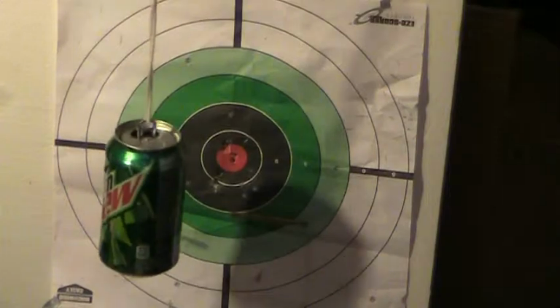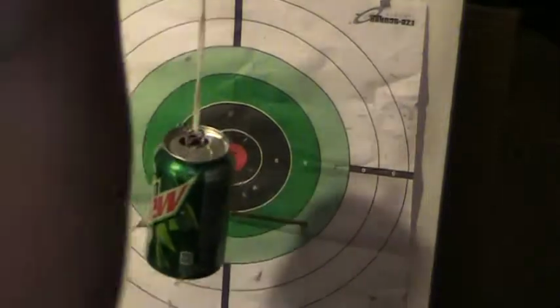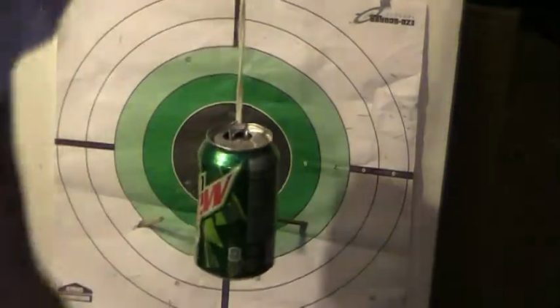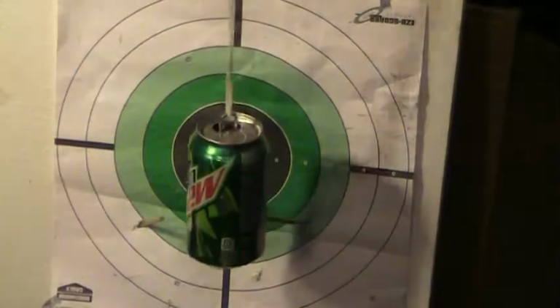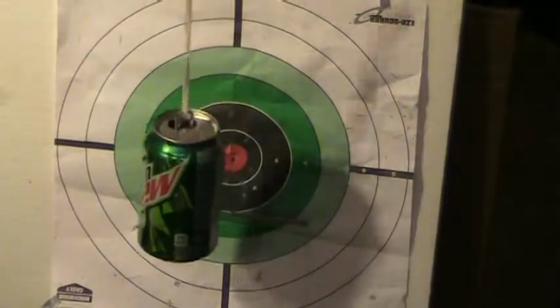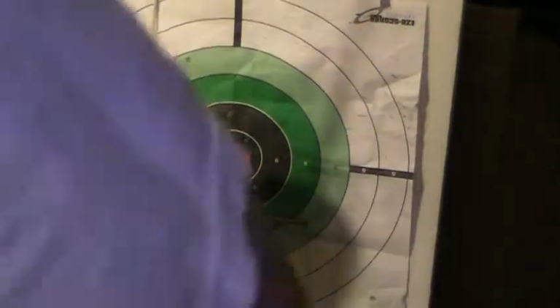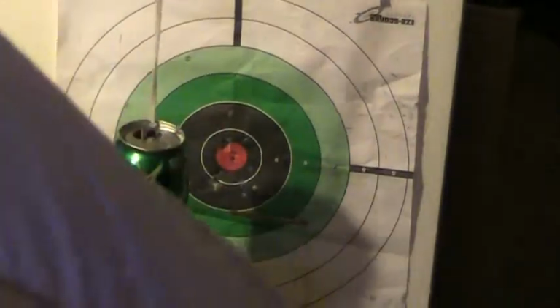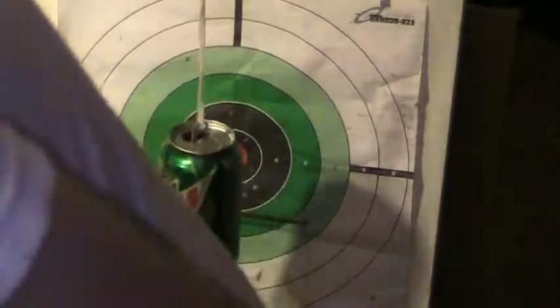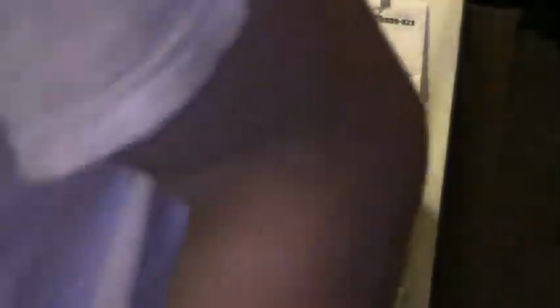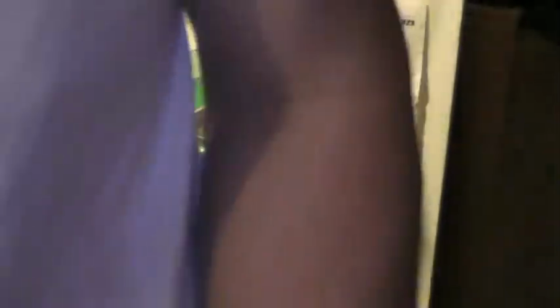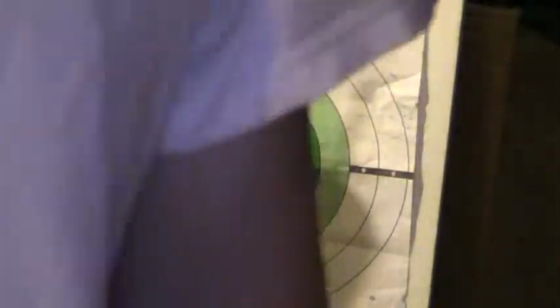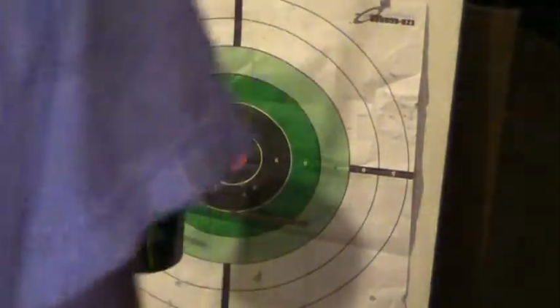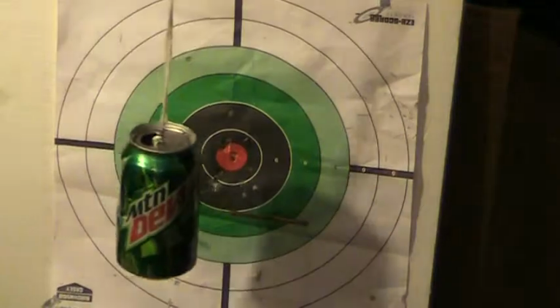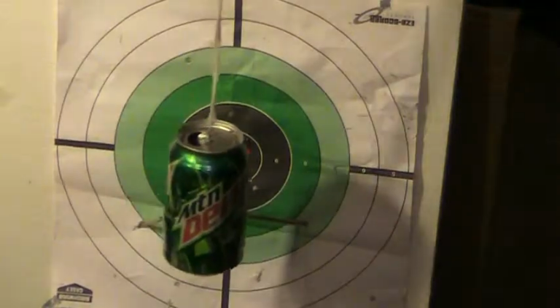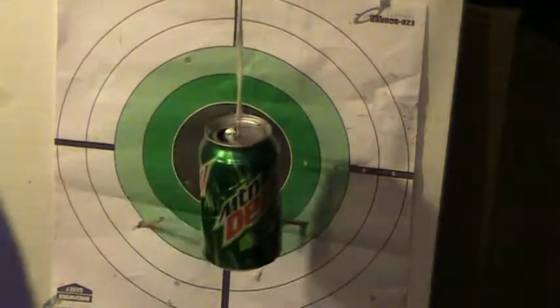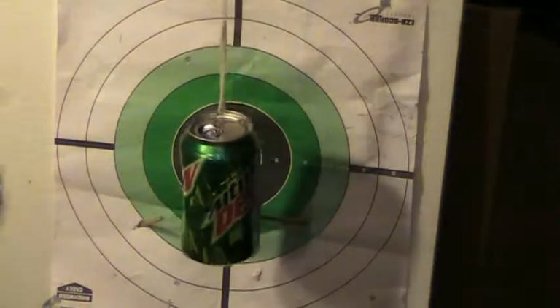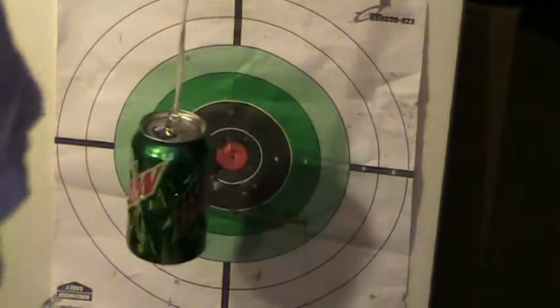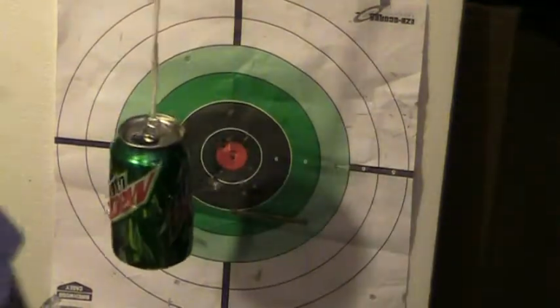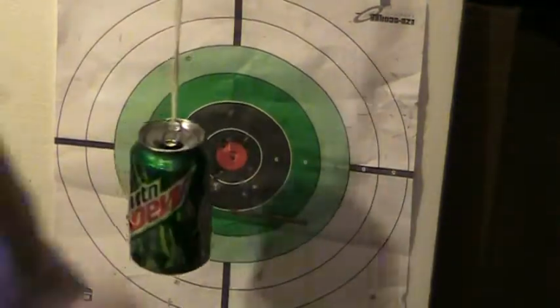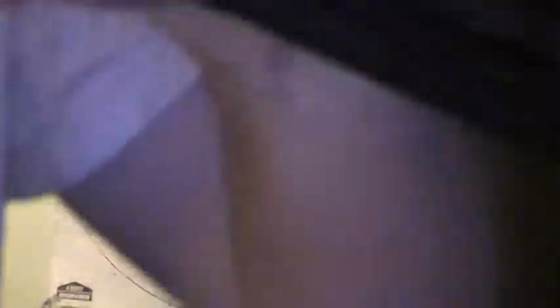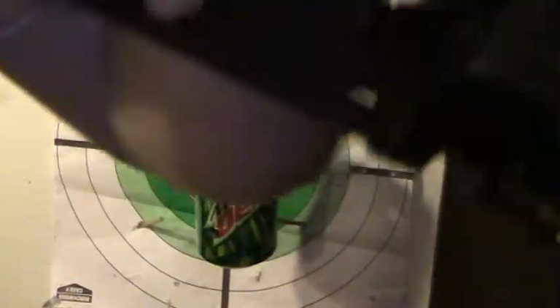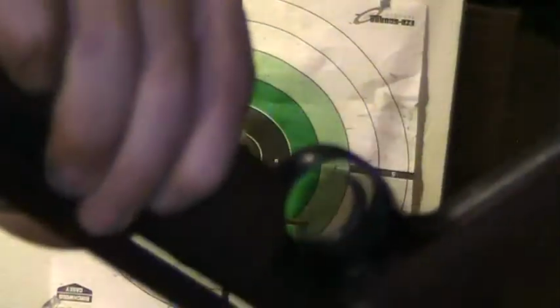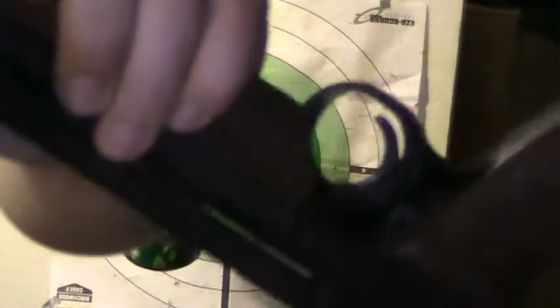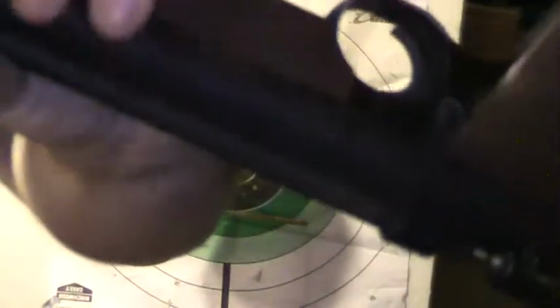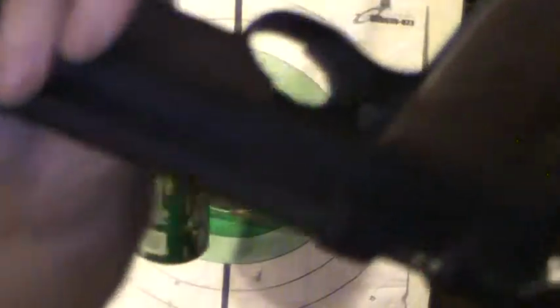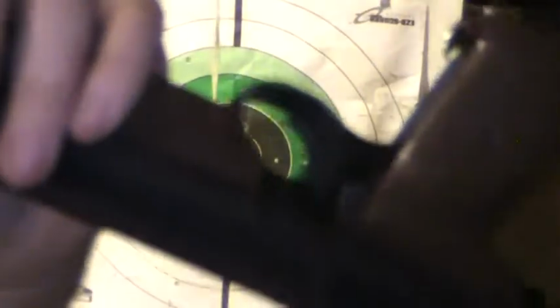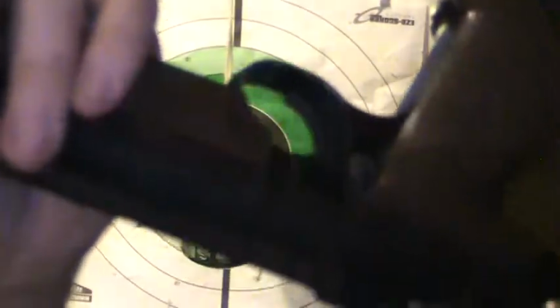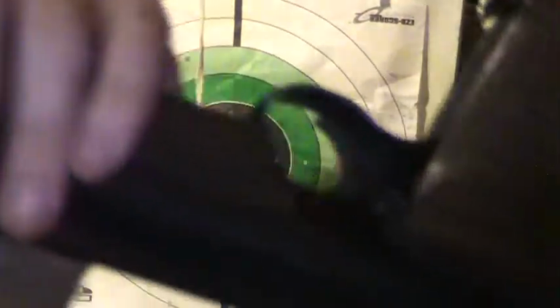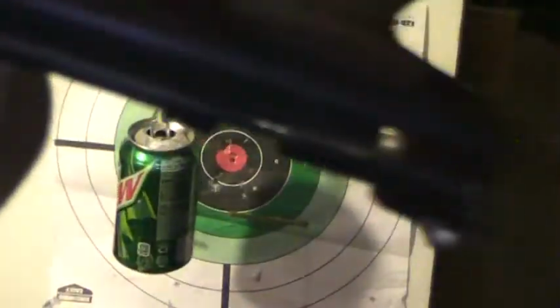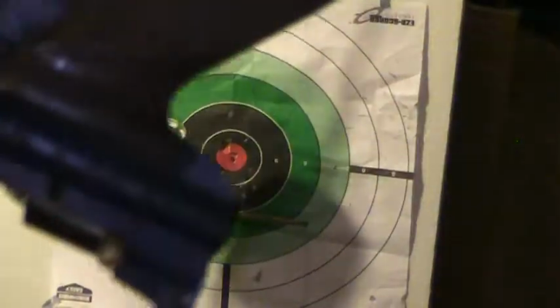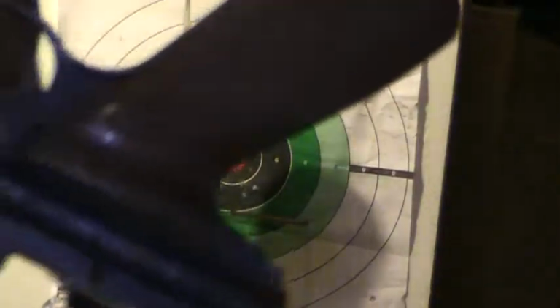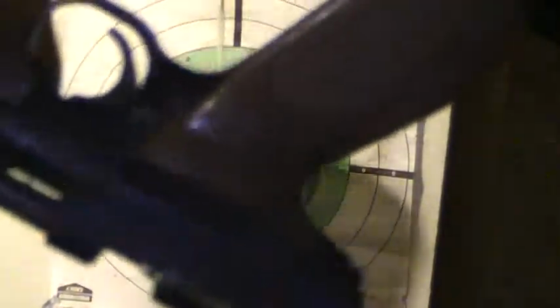Alright, let's do my toothpick video in a second. Everyone who sees this - I'm going to shoot some toothpicks out of my pellet pistol in a little bit, and we'll see what sort of damage that will do.